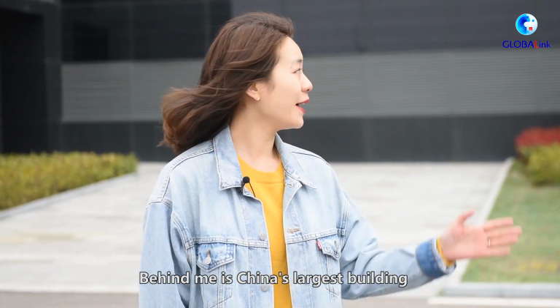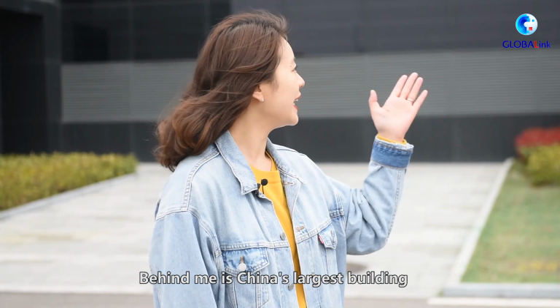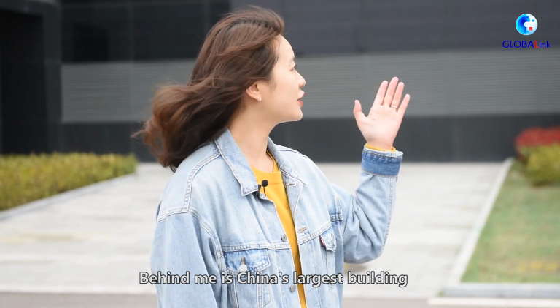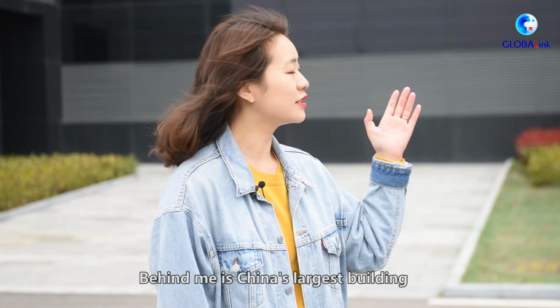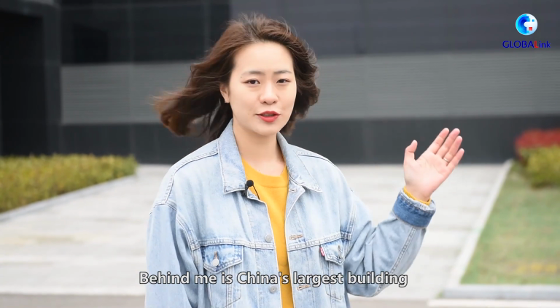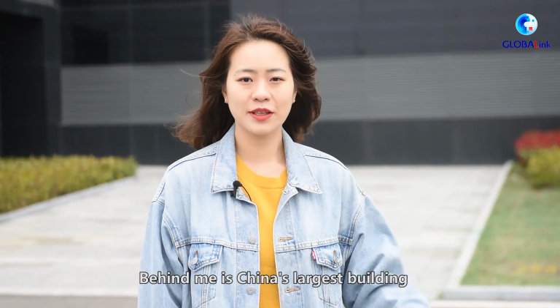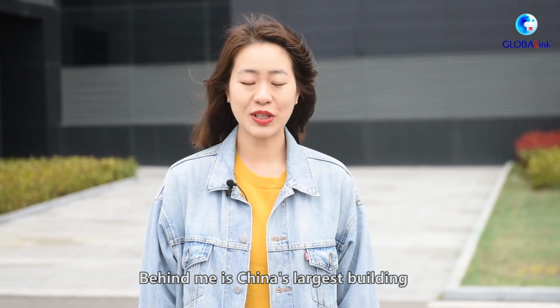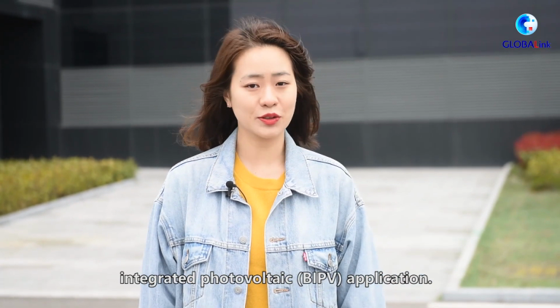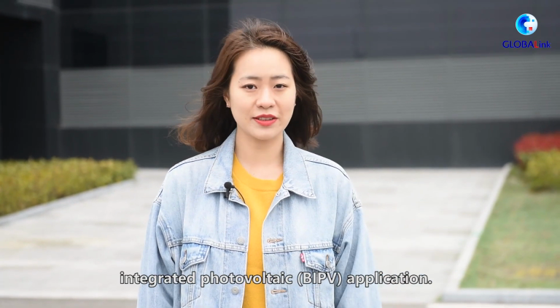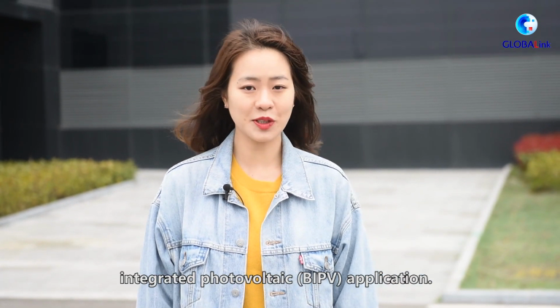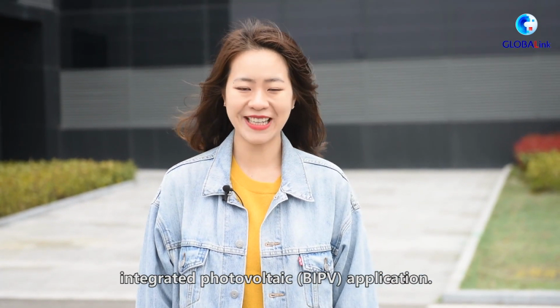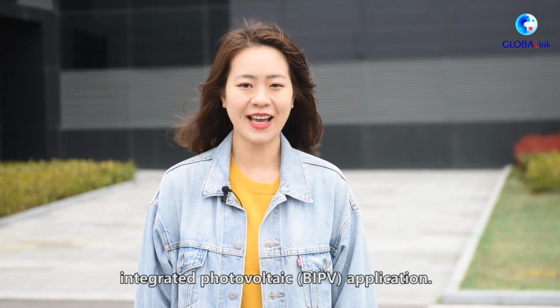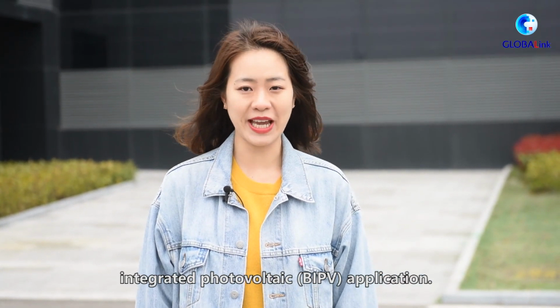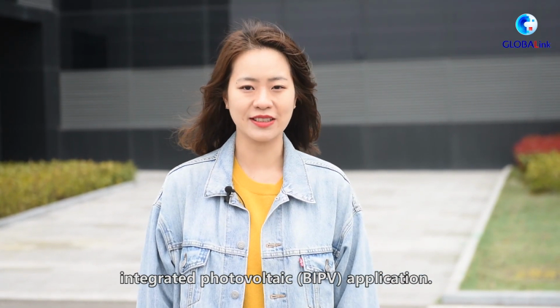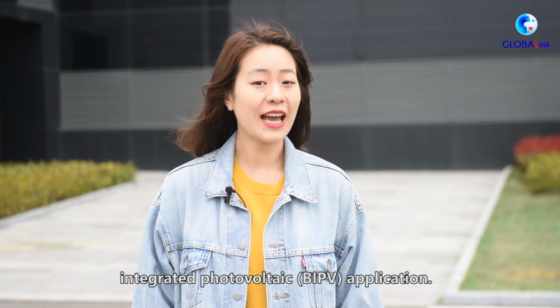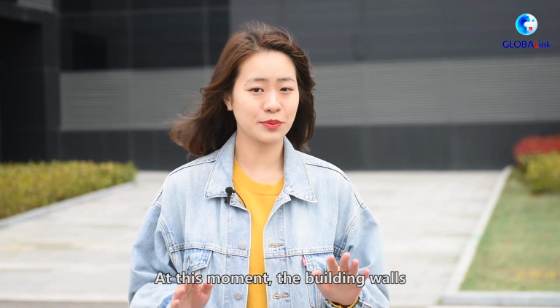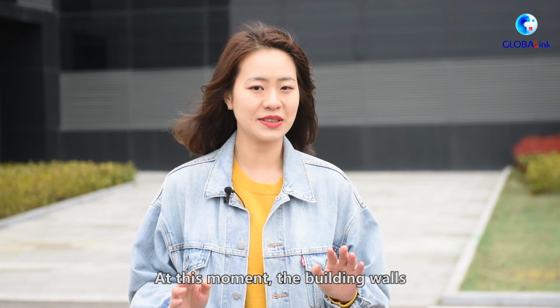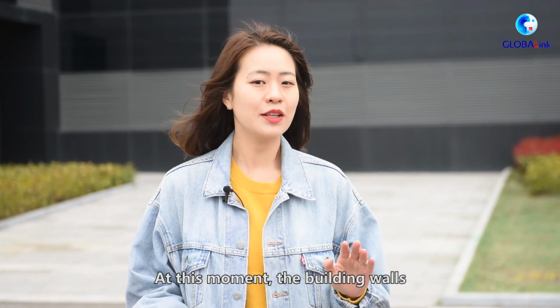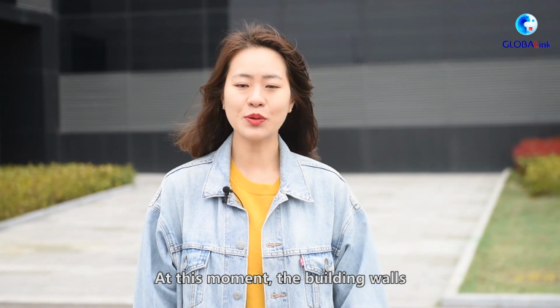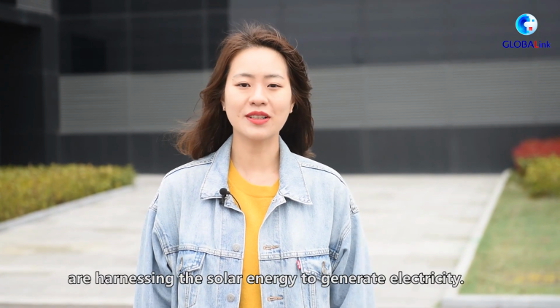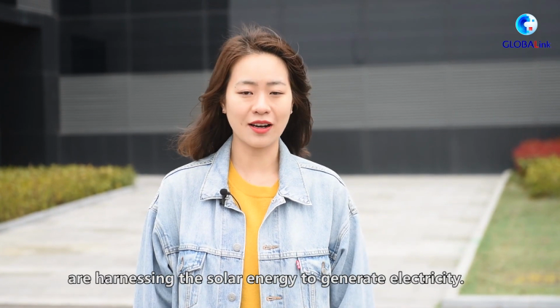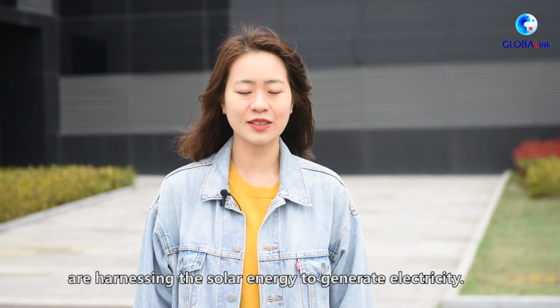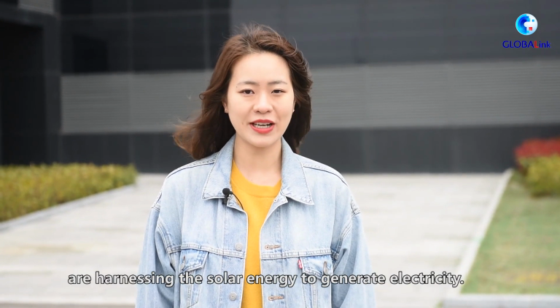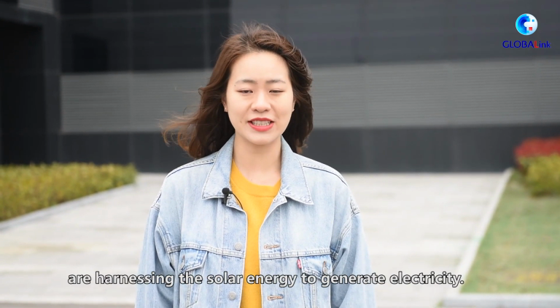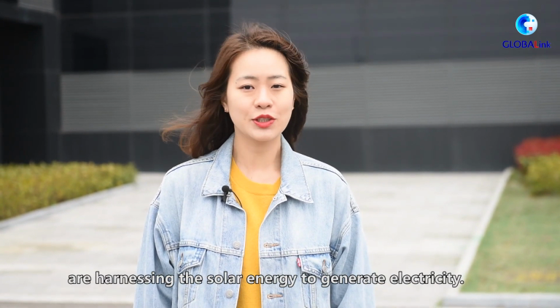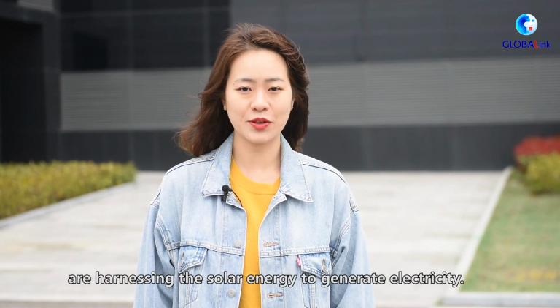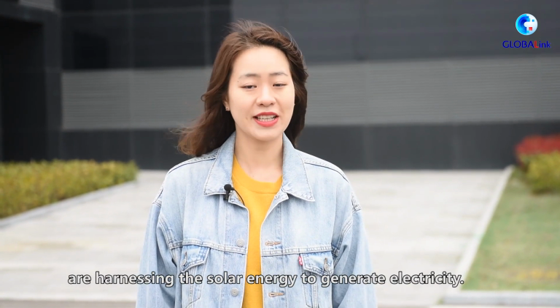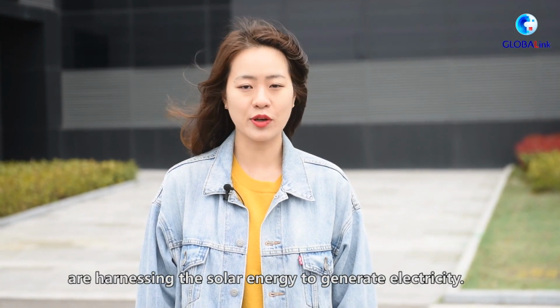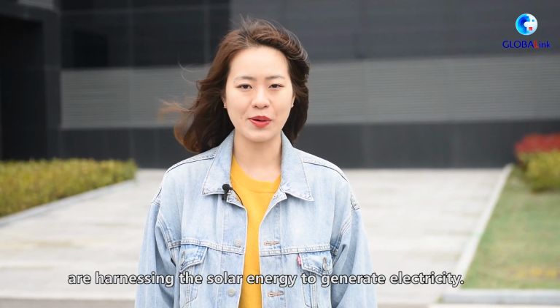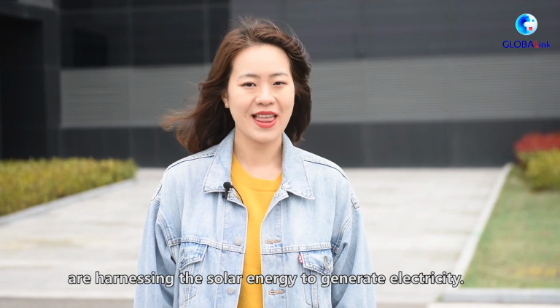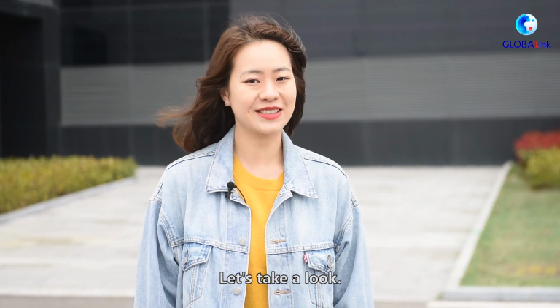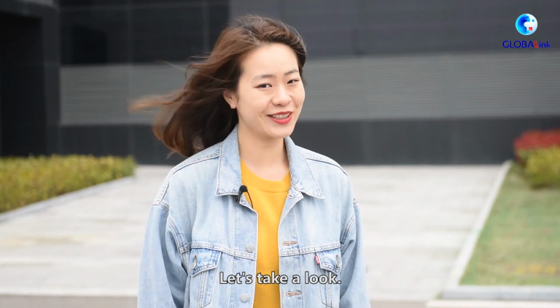Behind me is China's largest building-integrated photovoltaic application. At this moment, the building walls are harnessing solar energy to generate electrical power. Let's take a look.